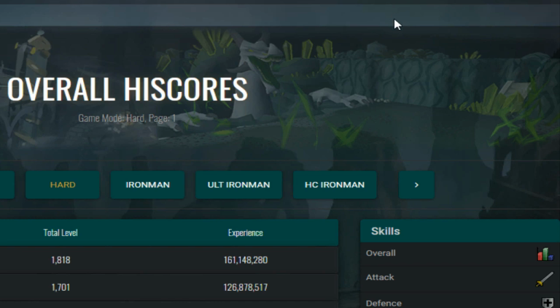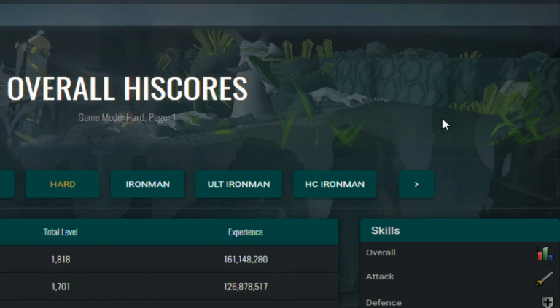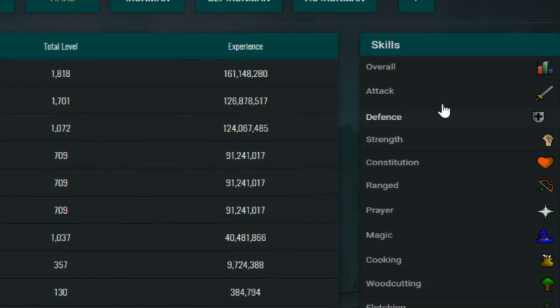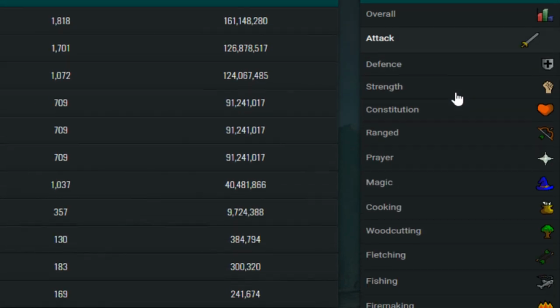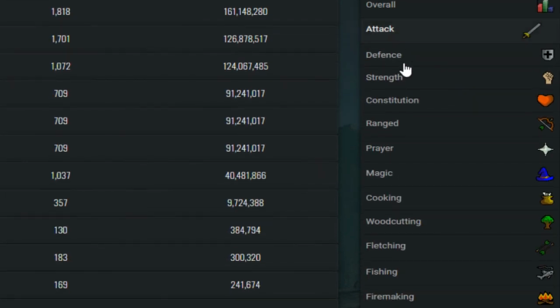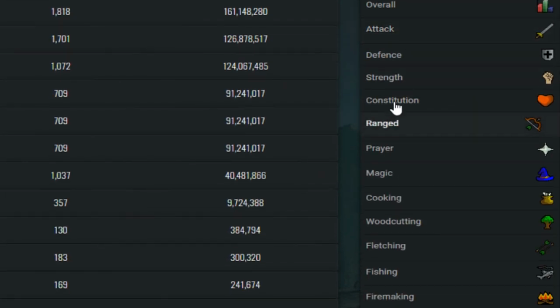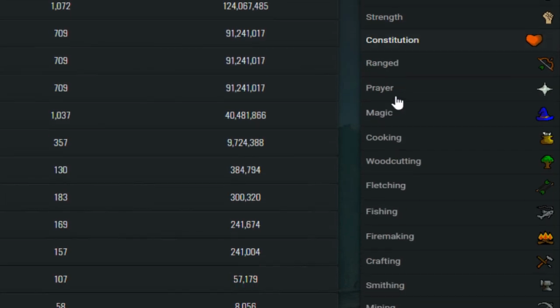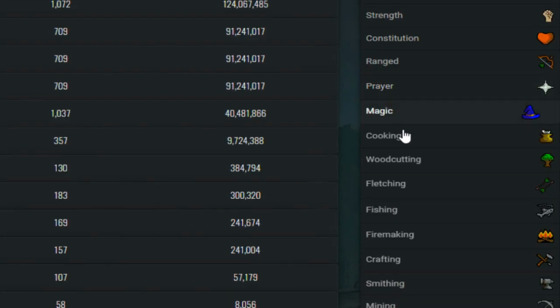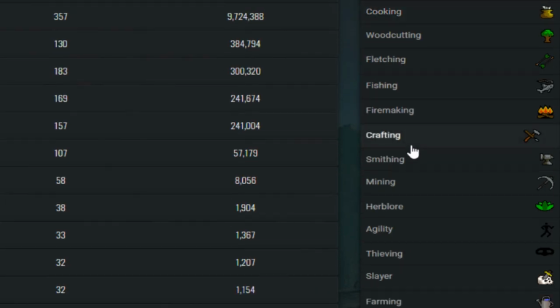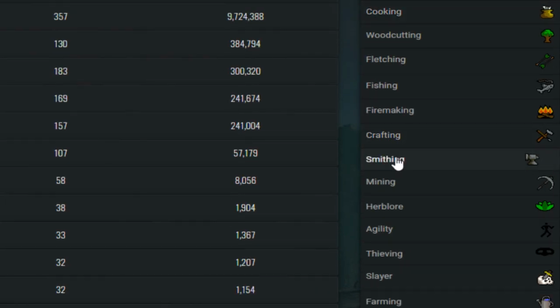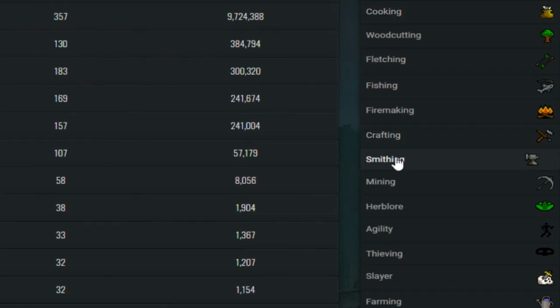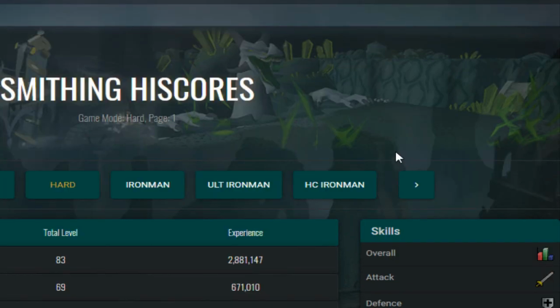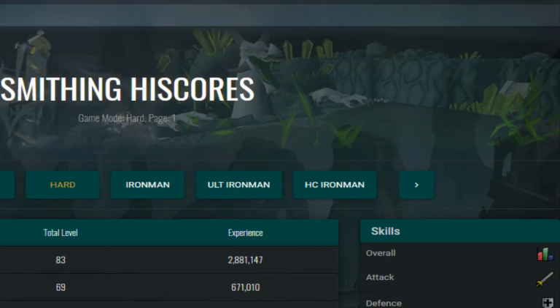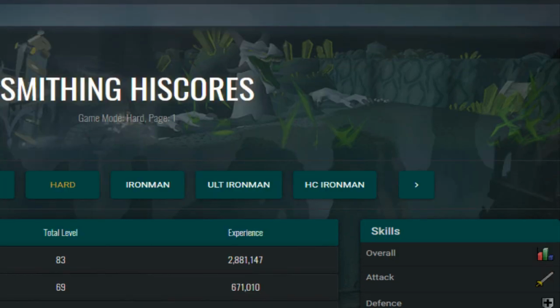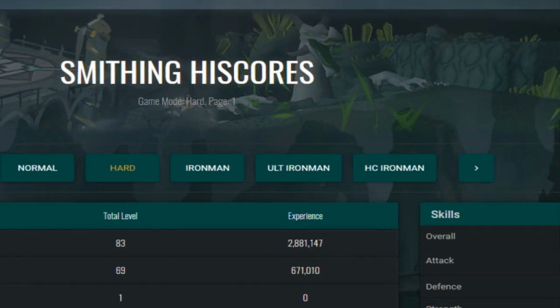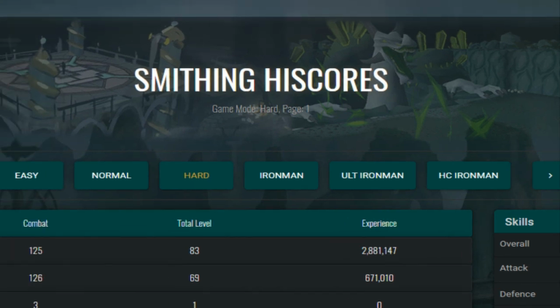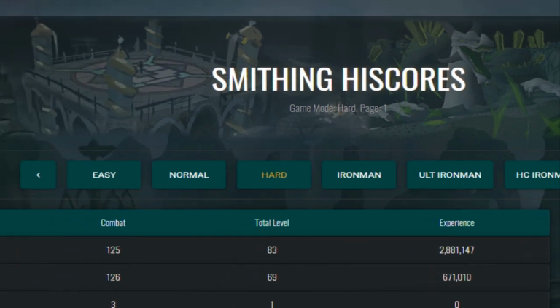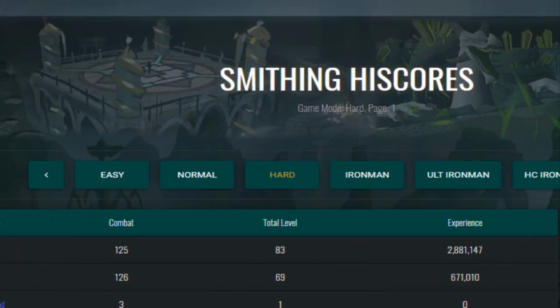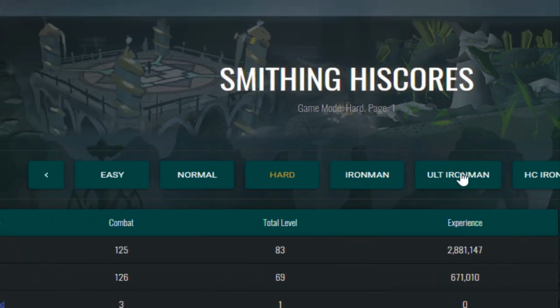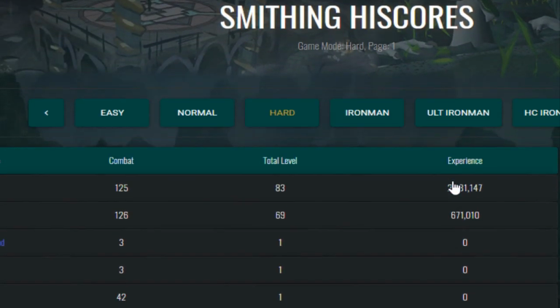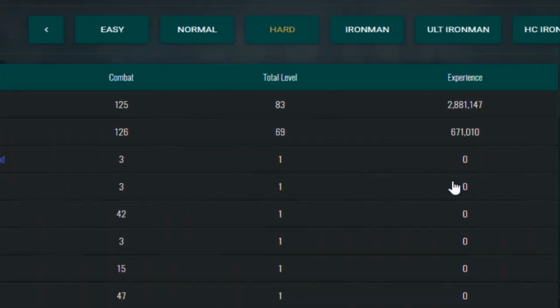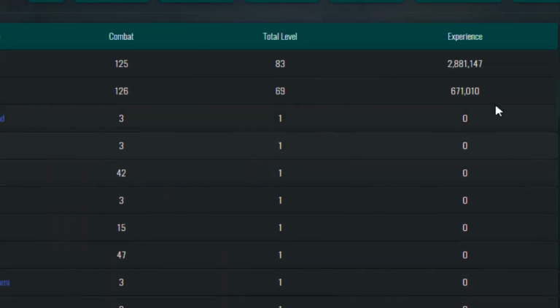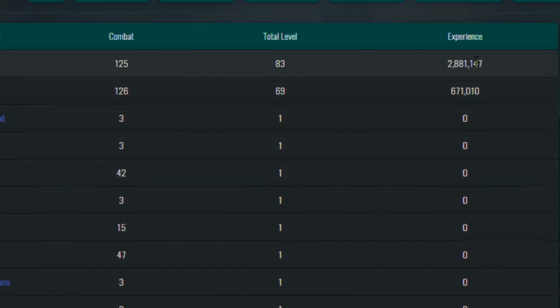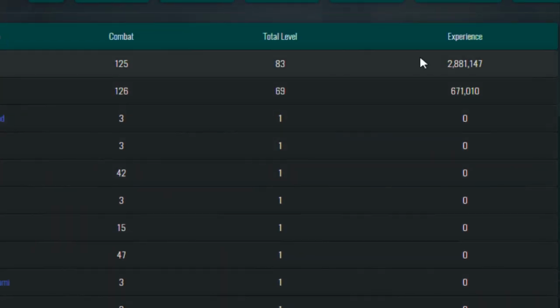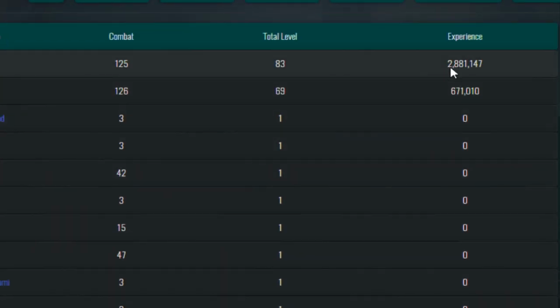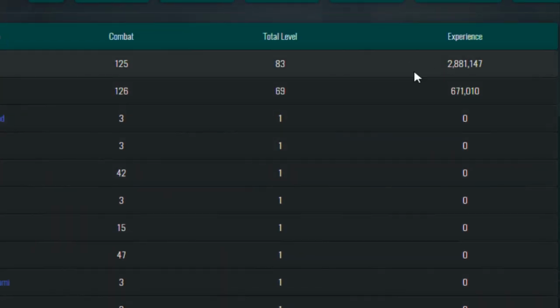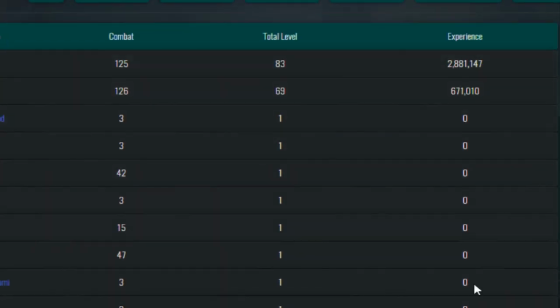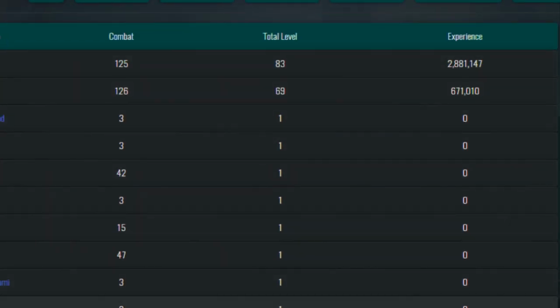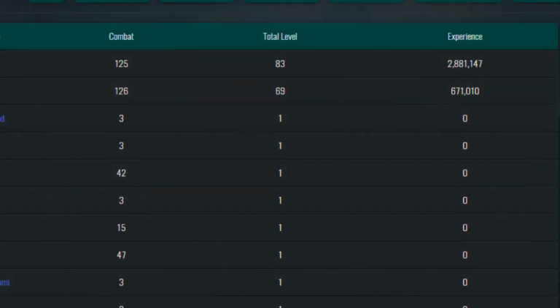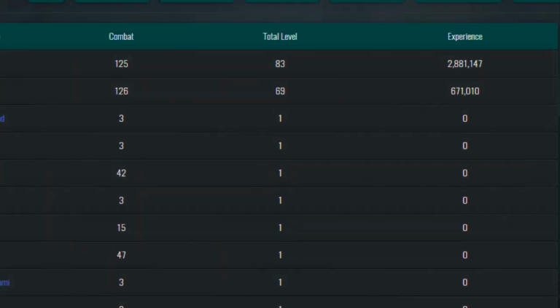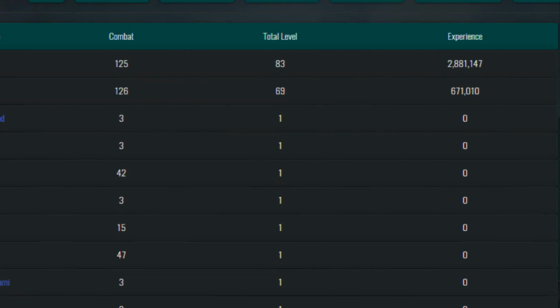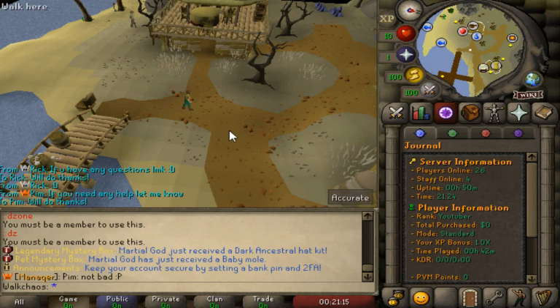You can click on the overall standings or drill into individual skills - so if someone is super focused on smithing and grinds it really hard, you'll see them on the smithing leaderboard, possibly with 200 million XP at some point.